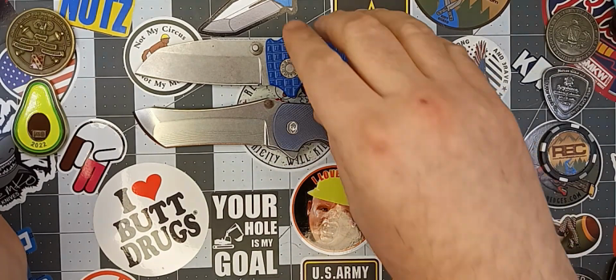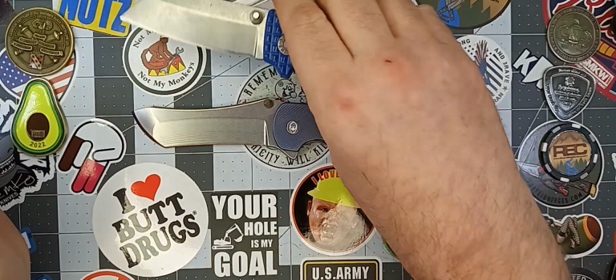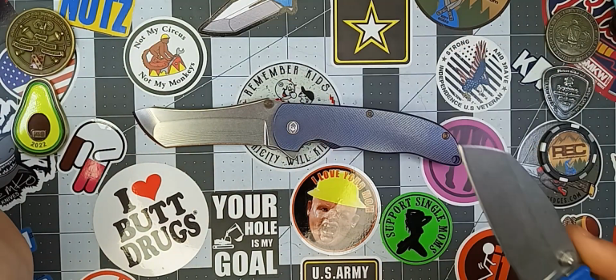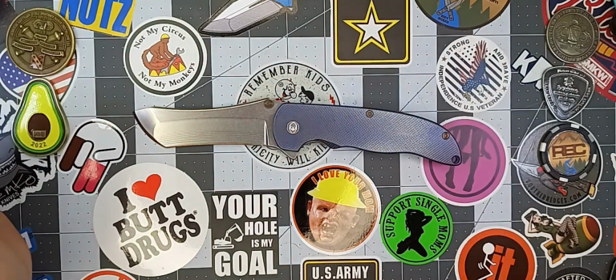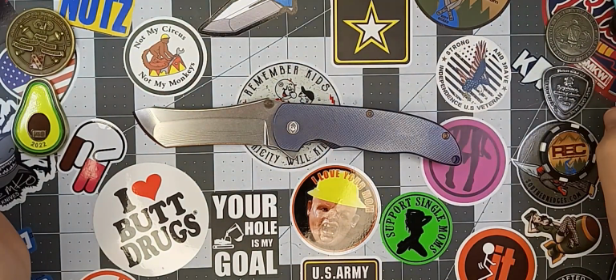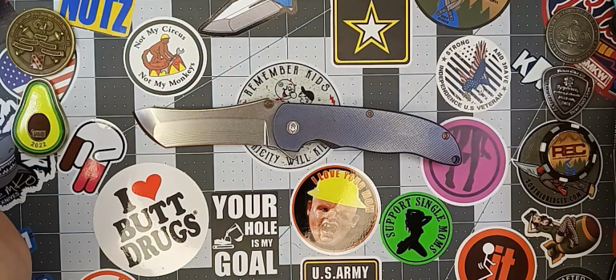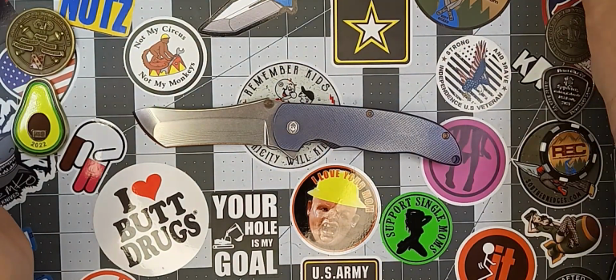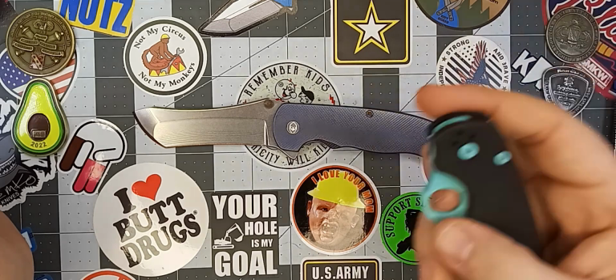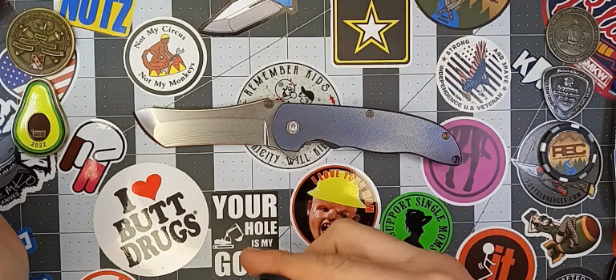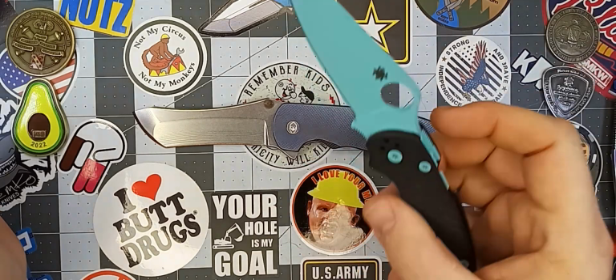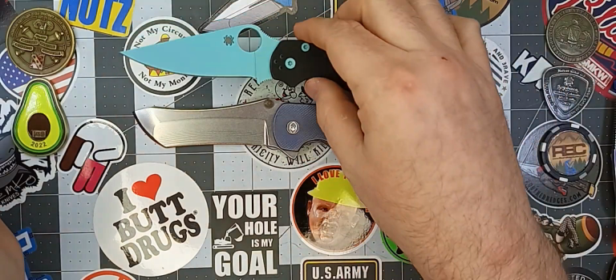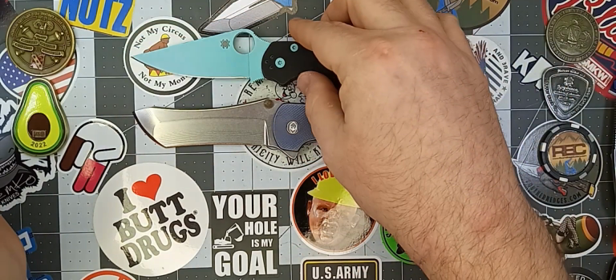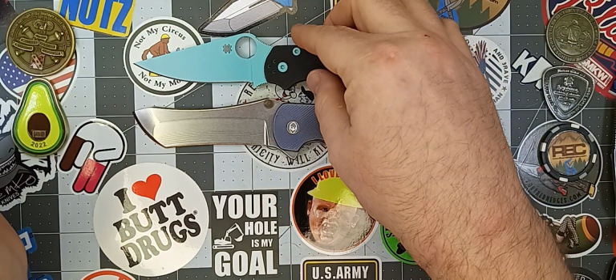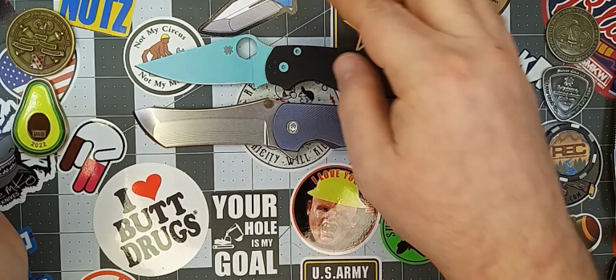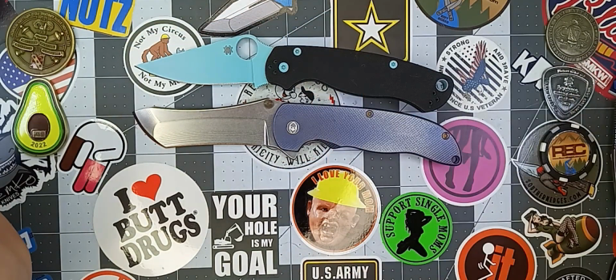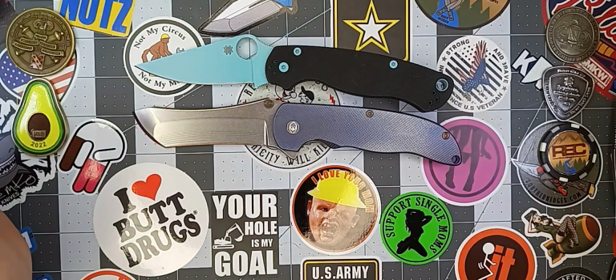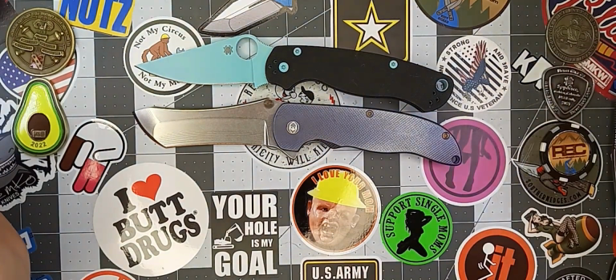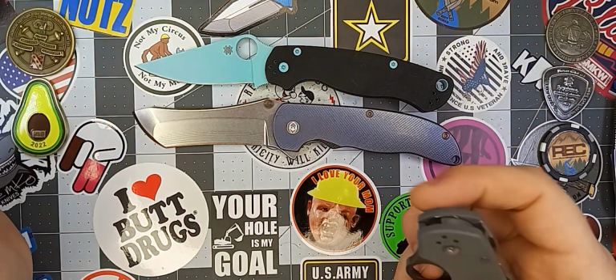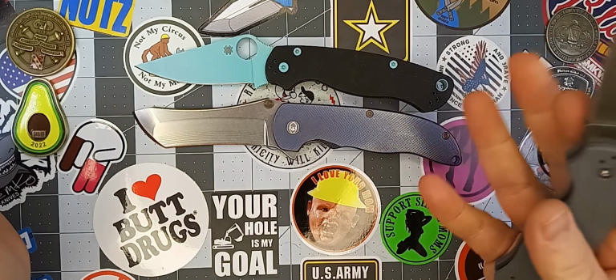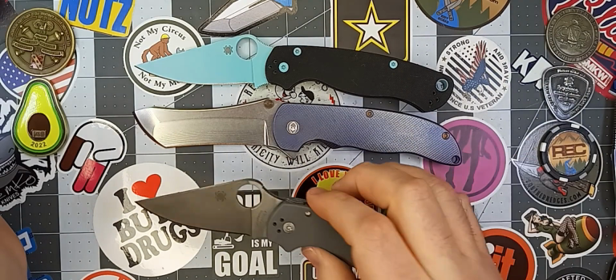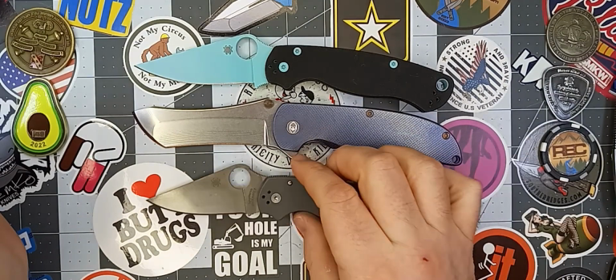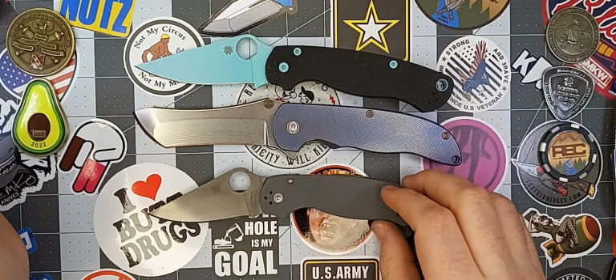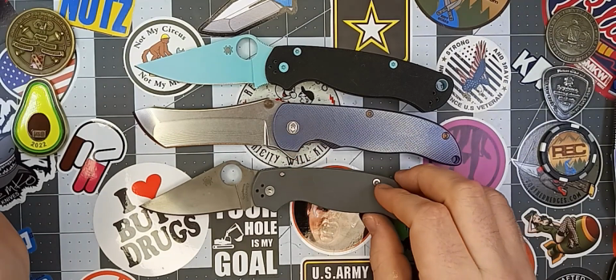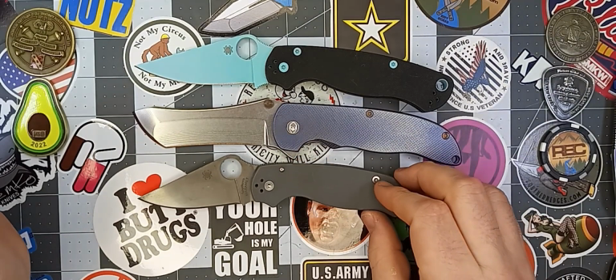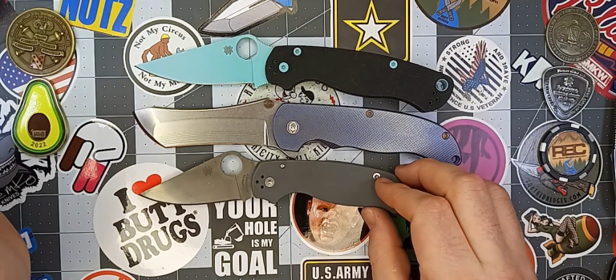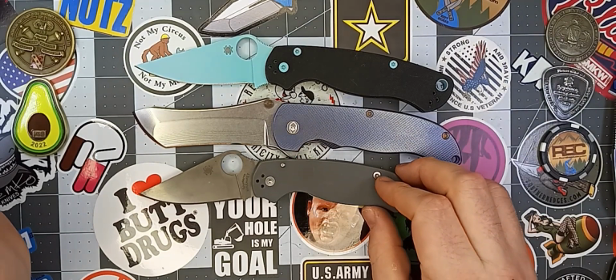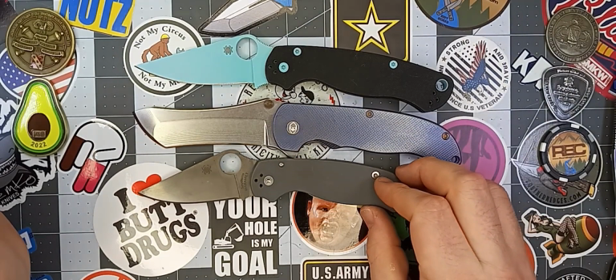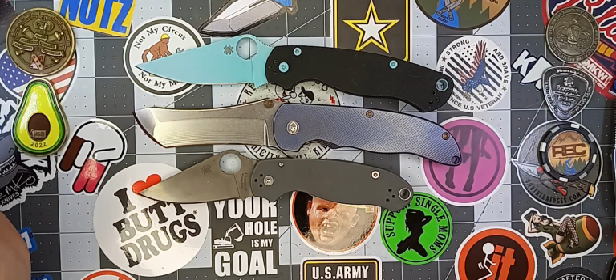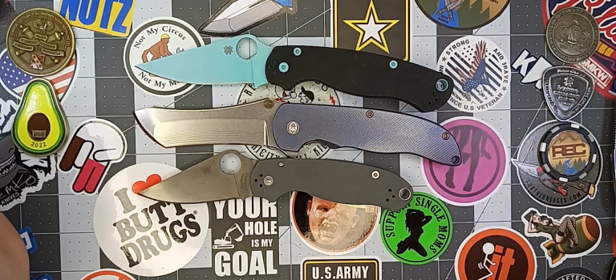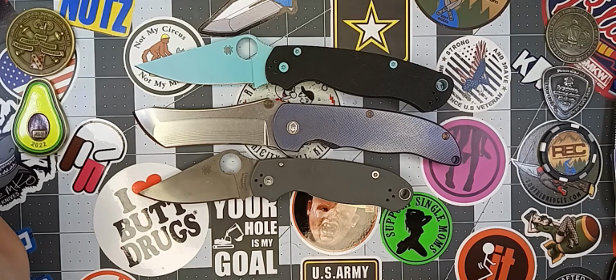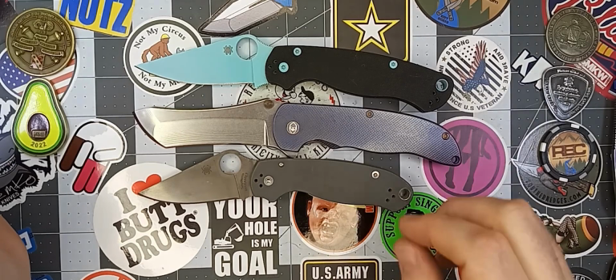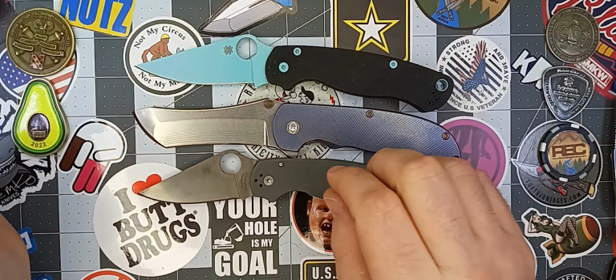For the Spydercos, the PM2 is going to be just a little bit shorter than the Norseman. And the Para-3, obviously, is going to be quite a bit shorter than the Norseman.